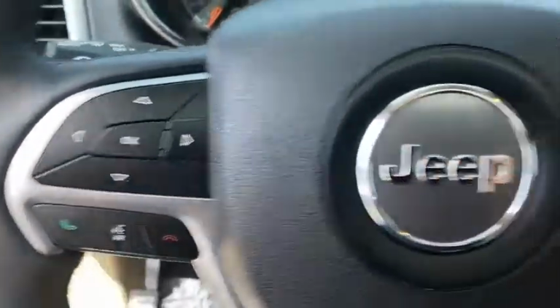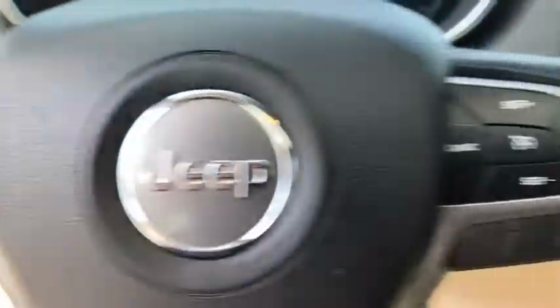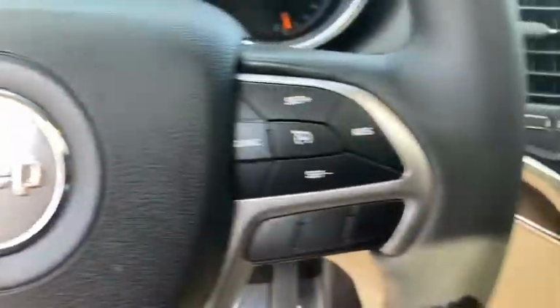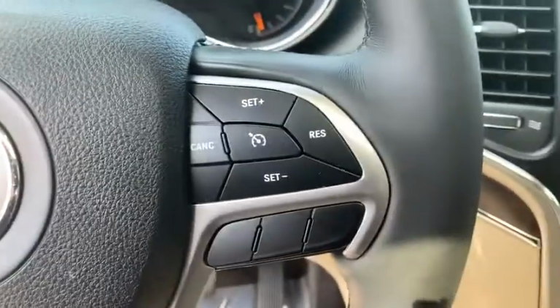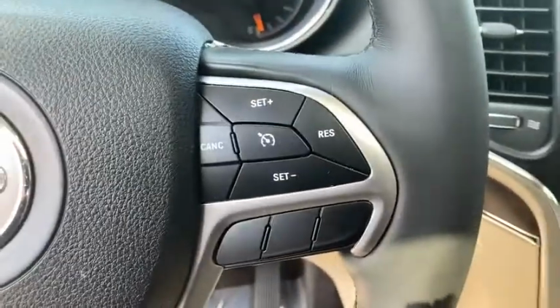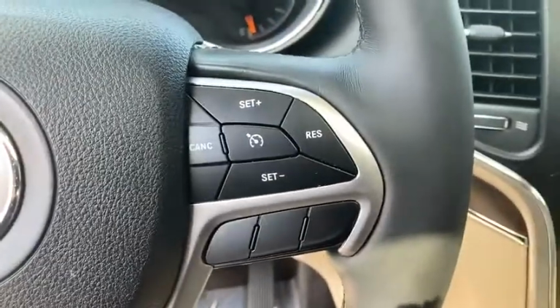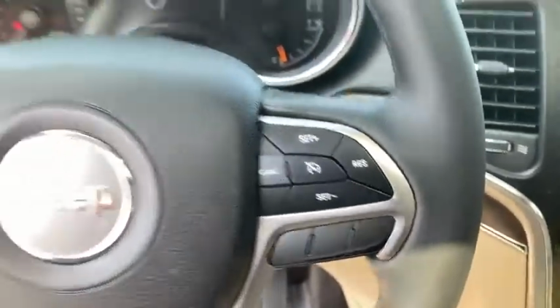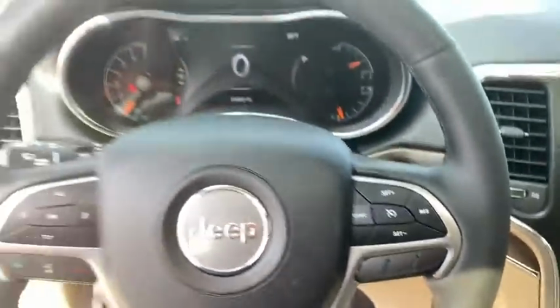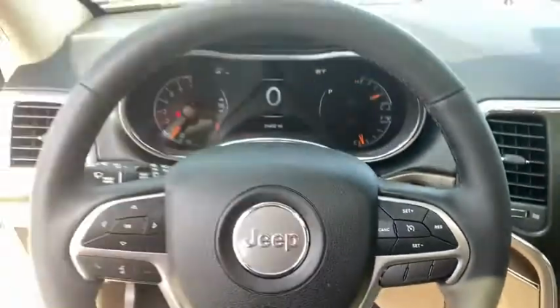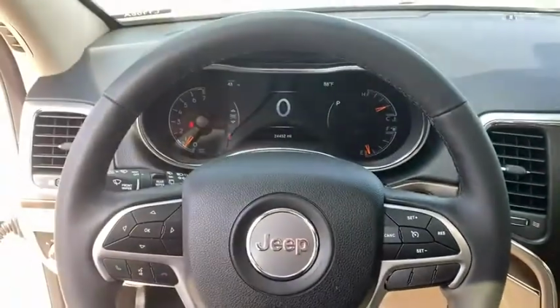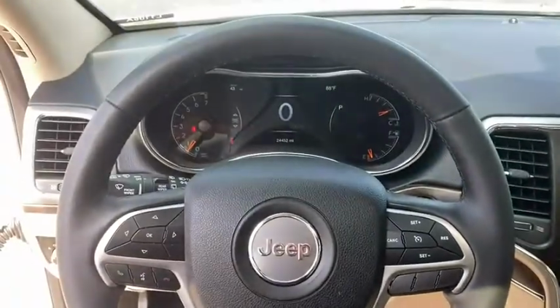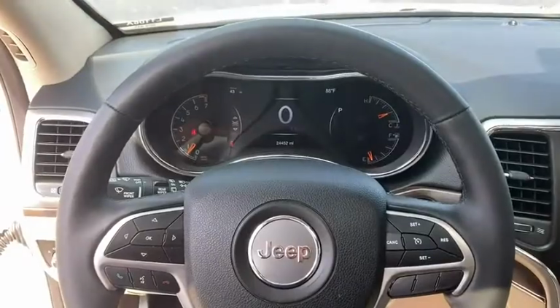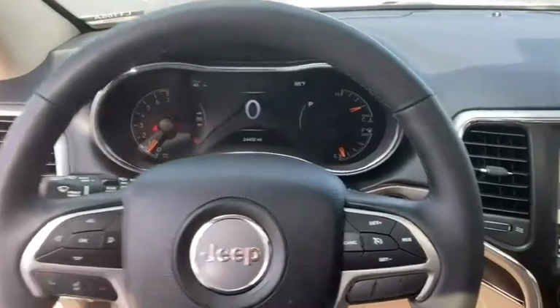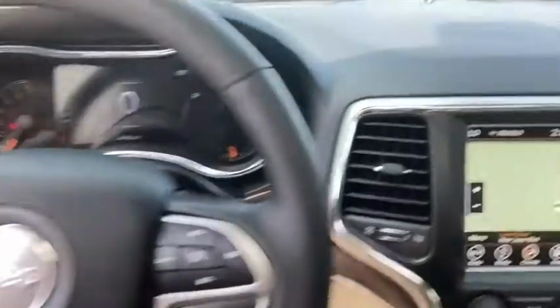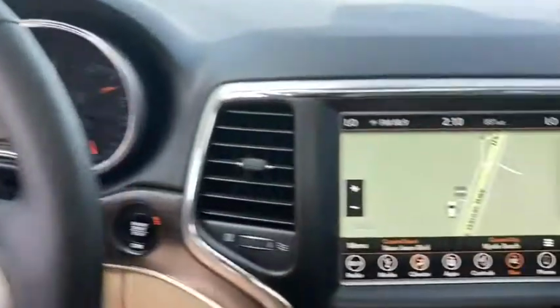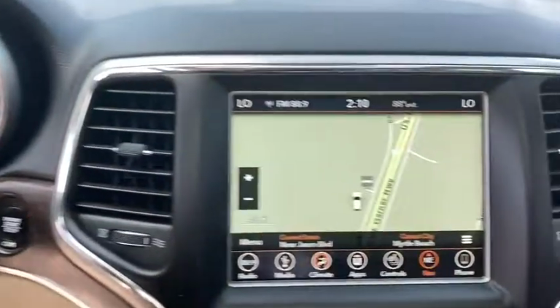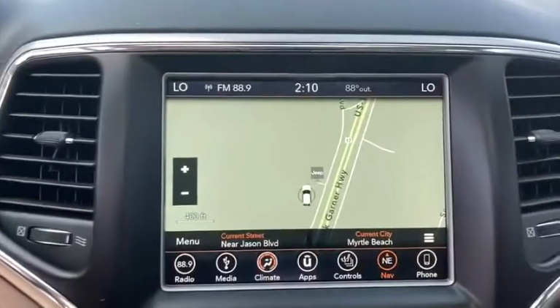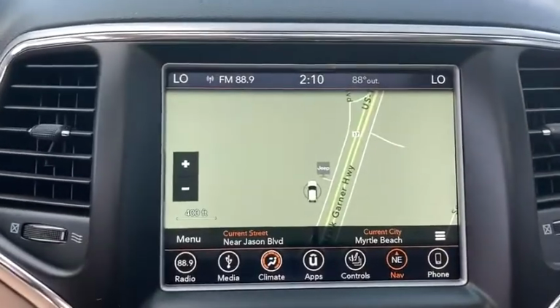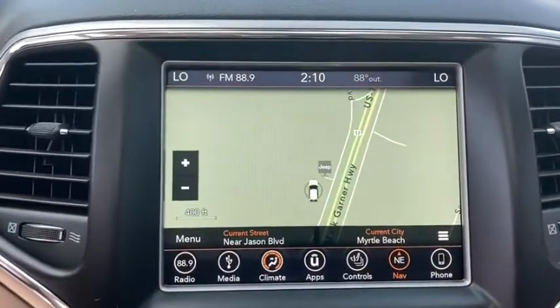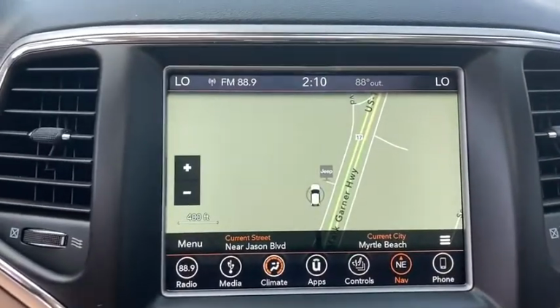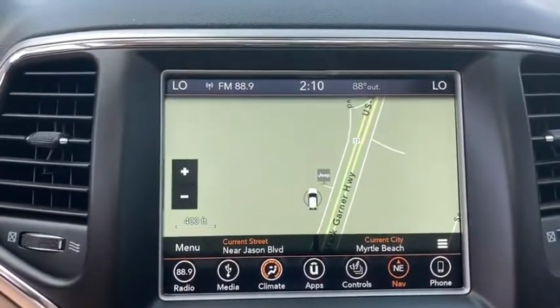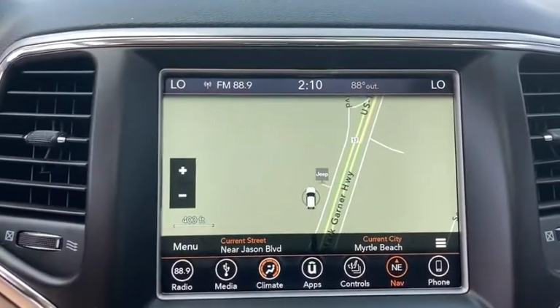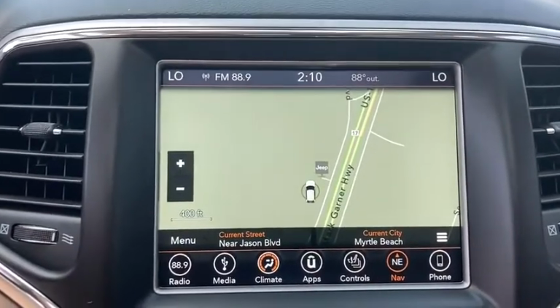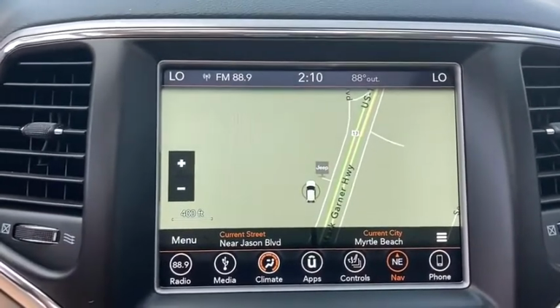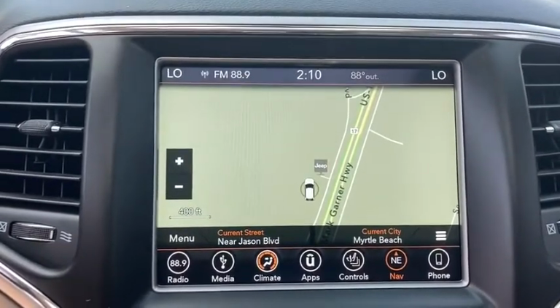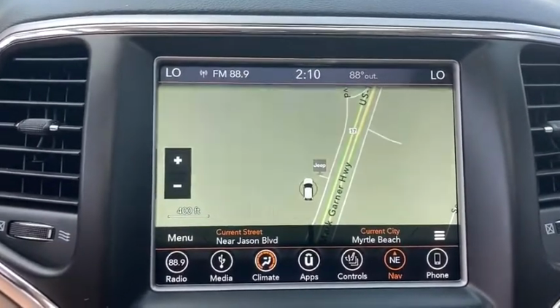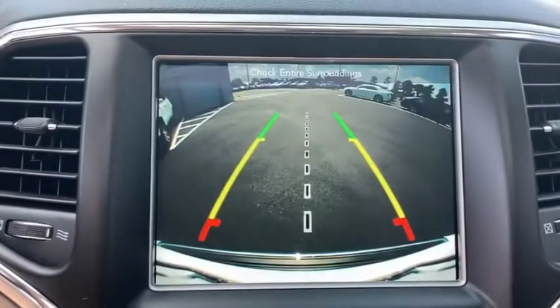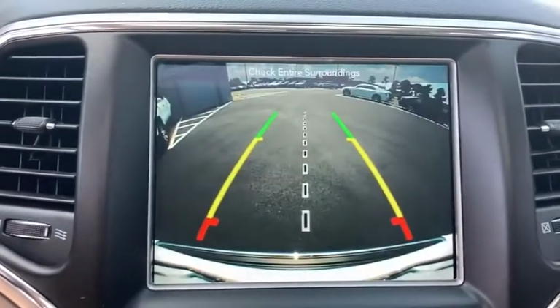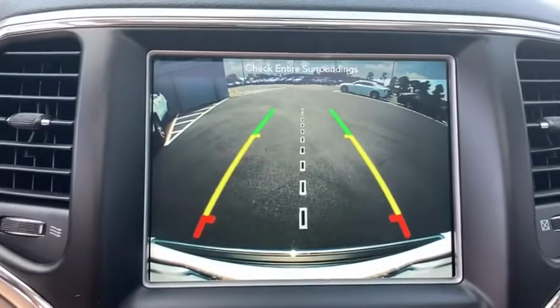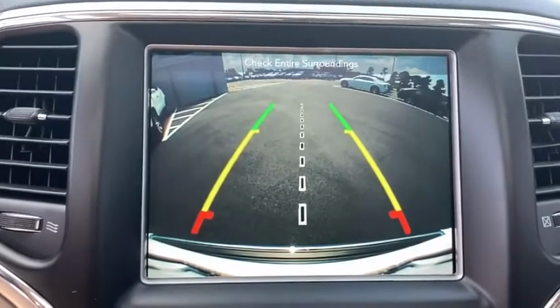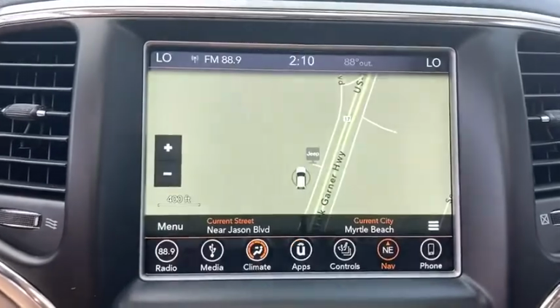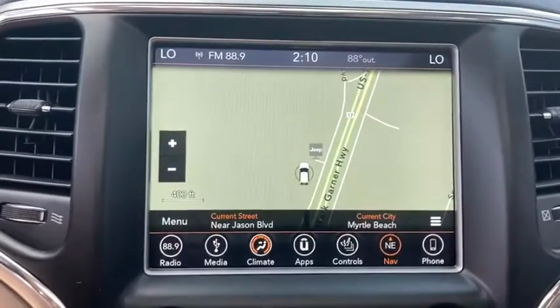trip computer, fog lights, heated front seats, rear window defroster, heated steering wheel, security system, electronic stability control, overhead console.